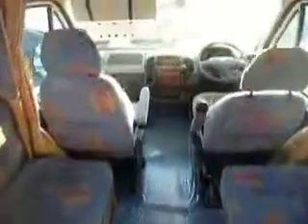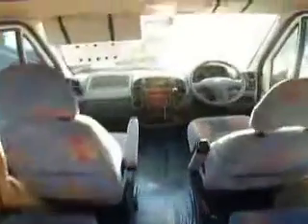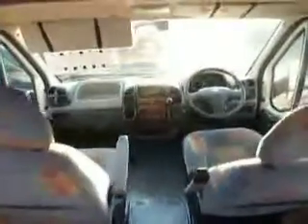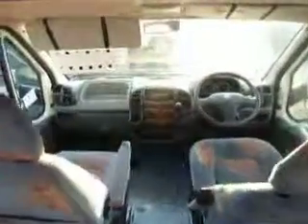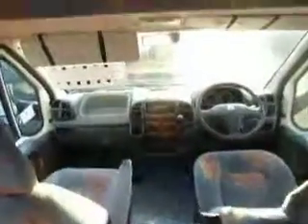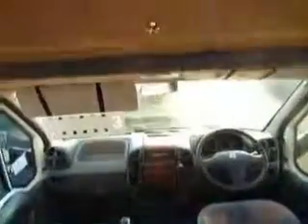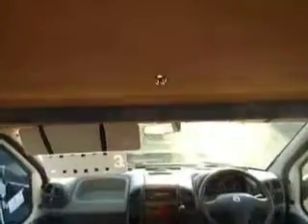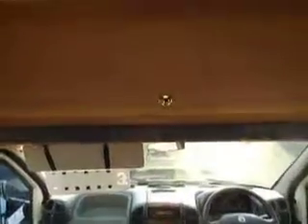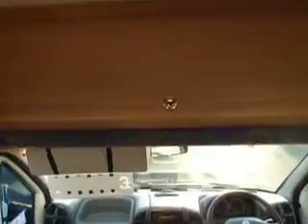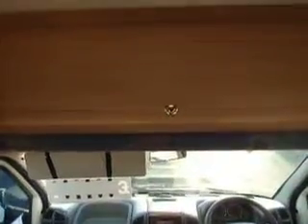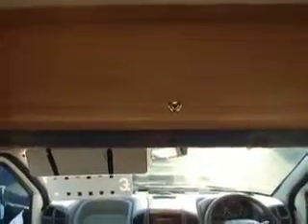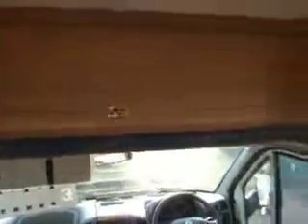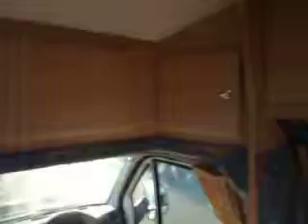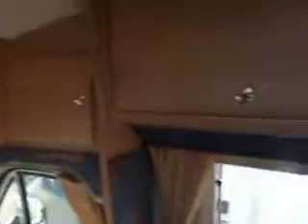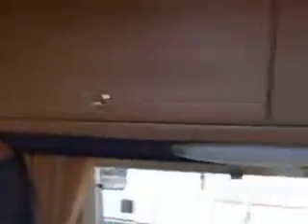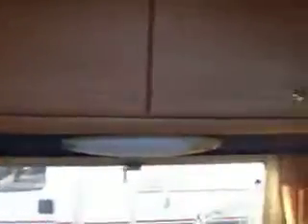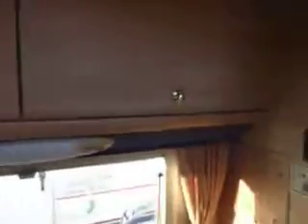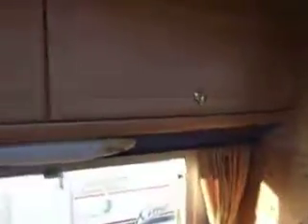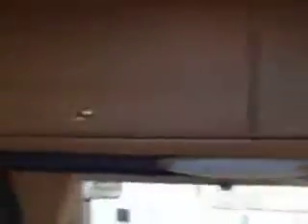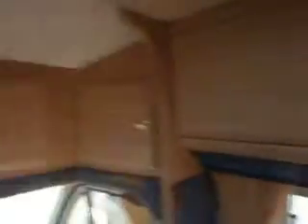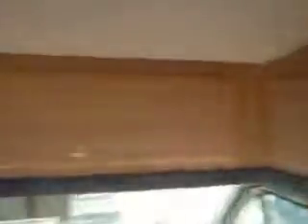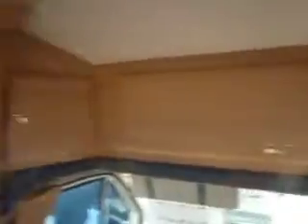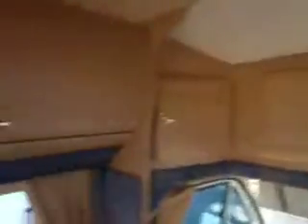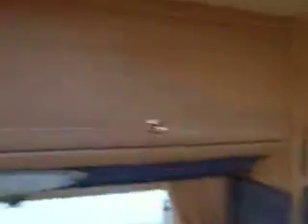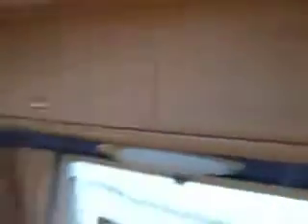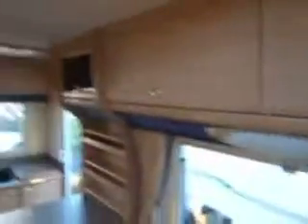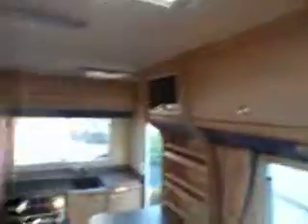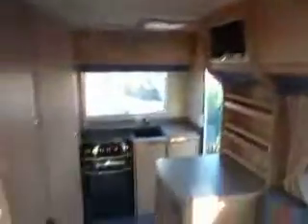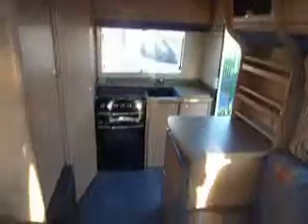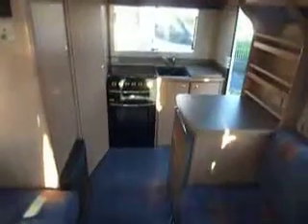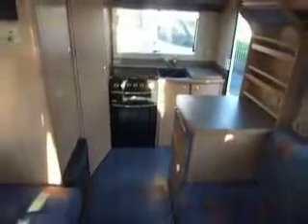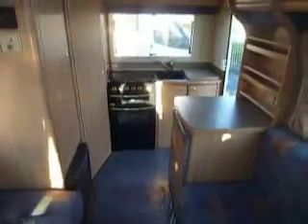Above the cab there's a large locker with eye level storage all the way around. It's an end kitchen model.